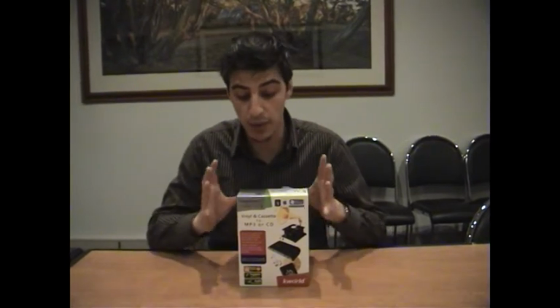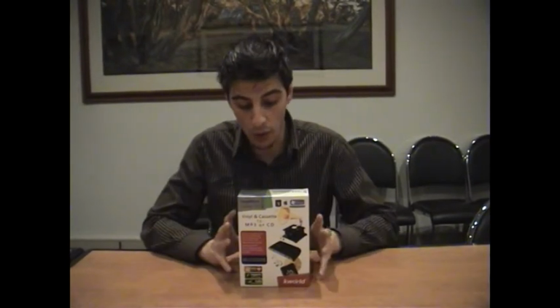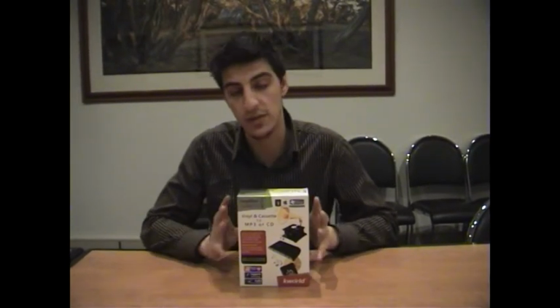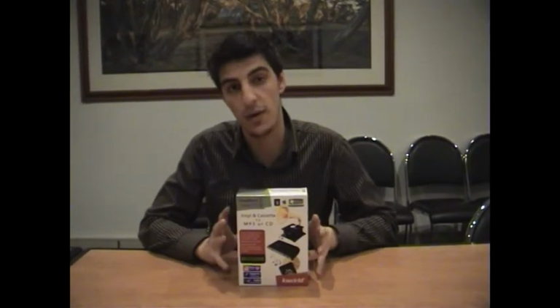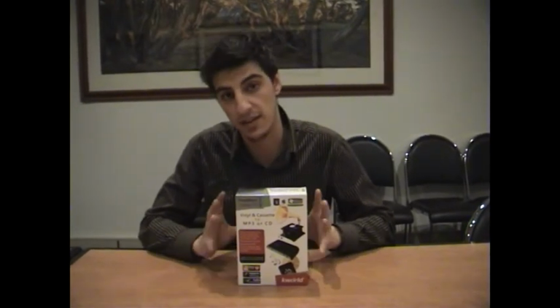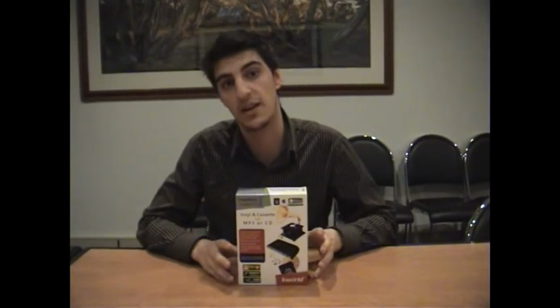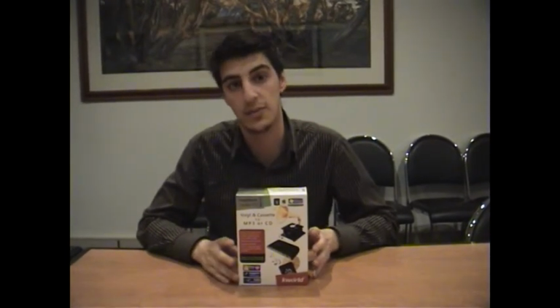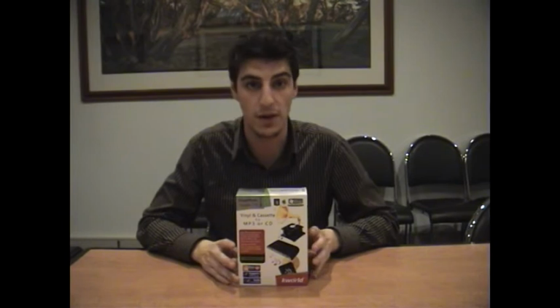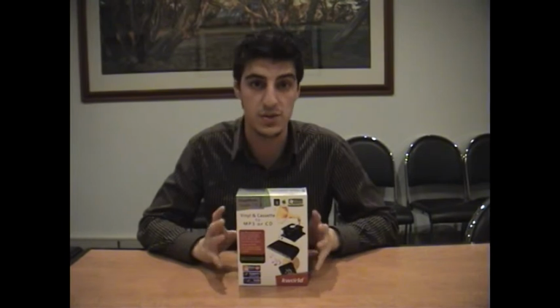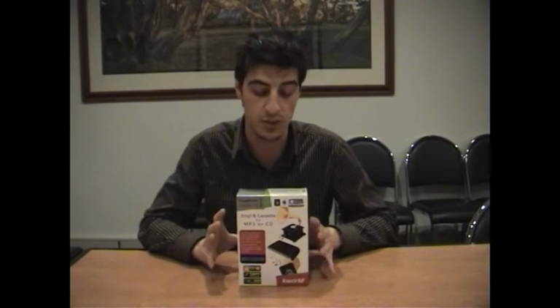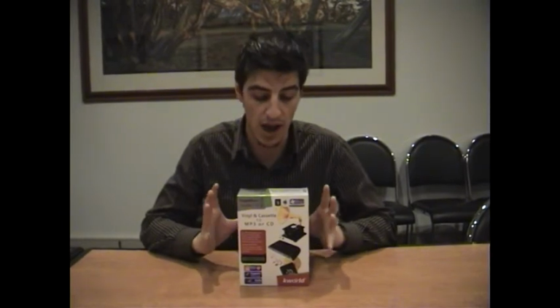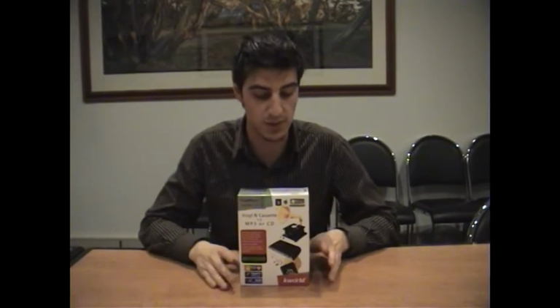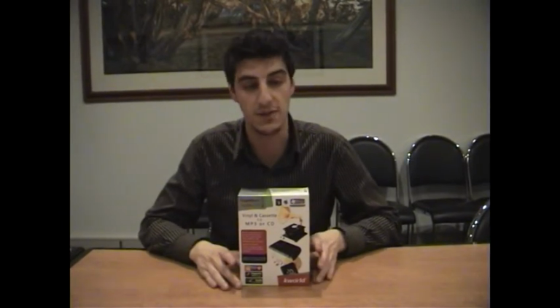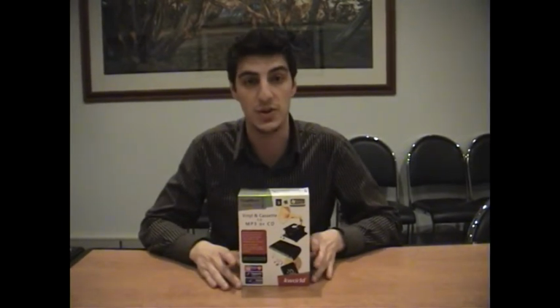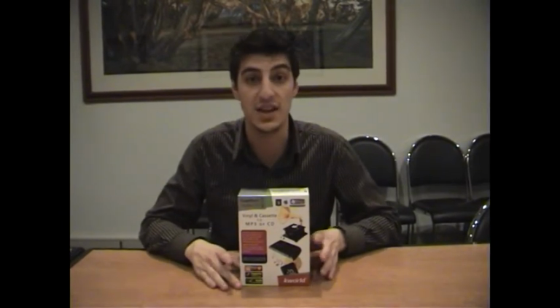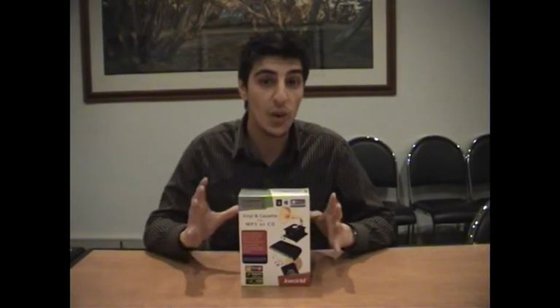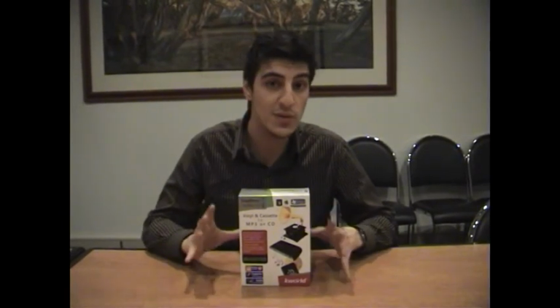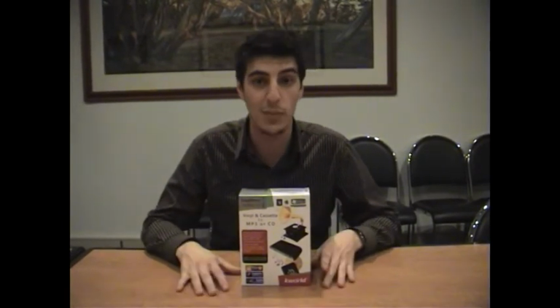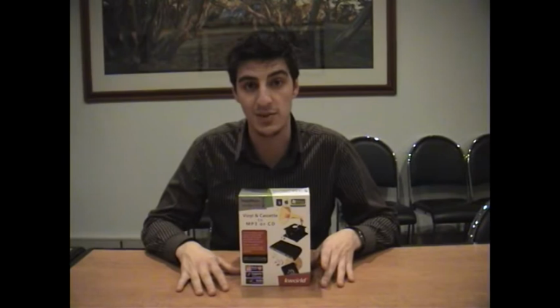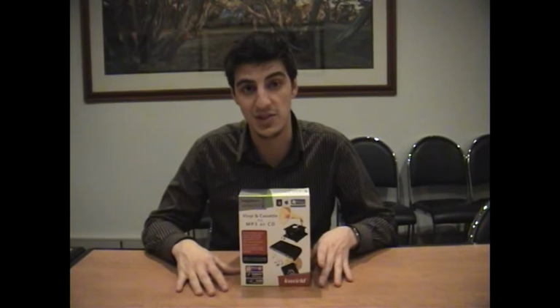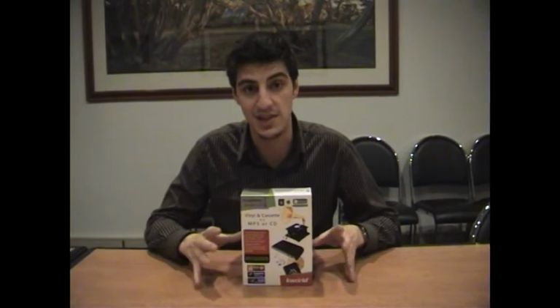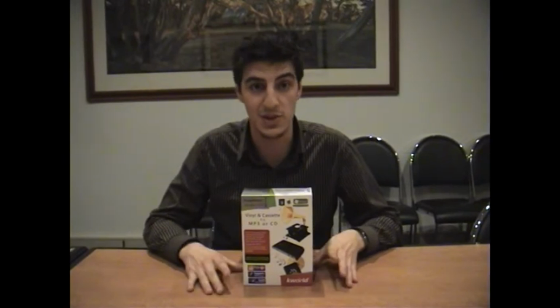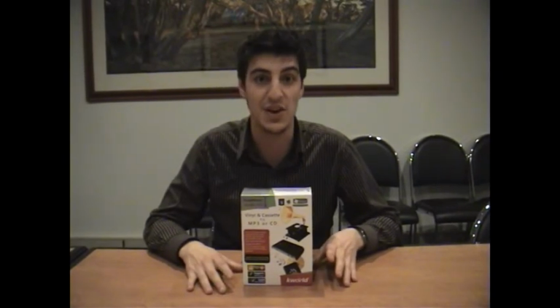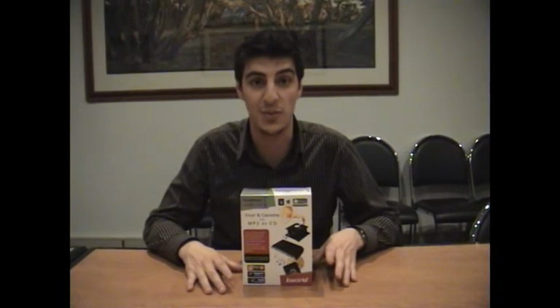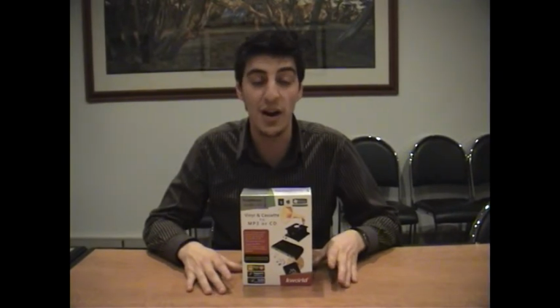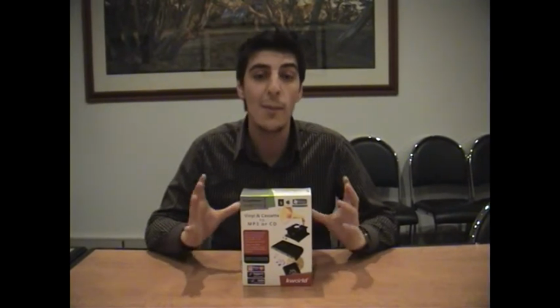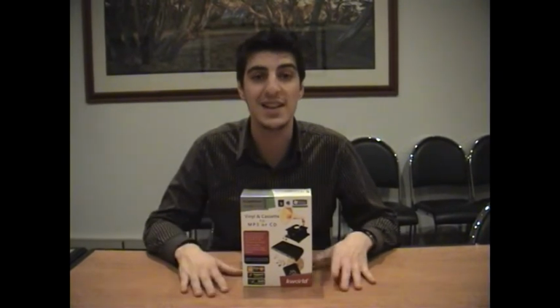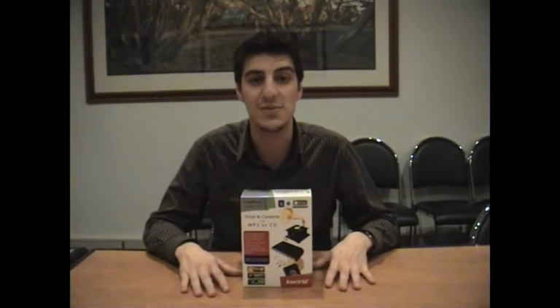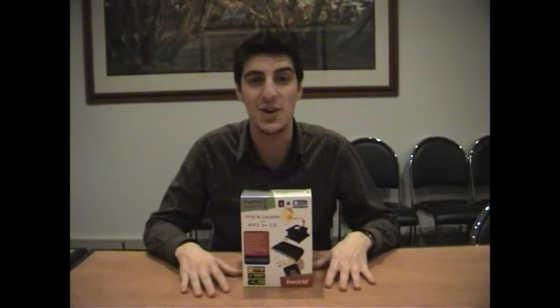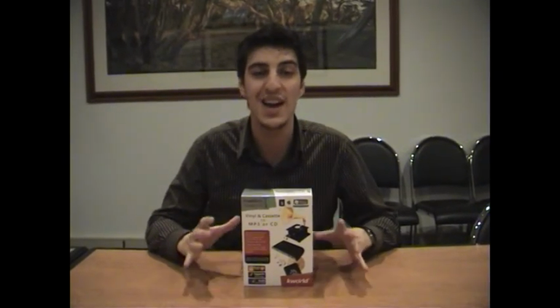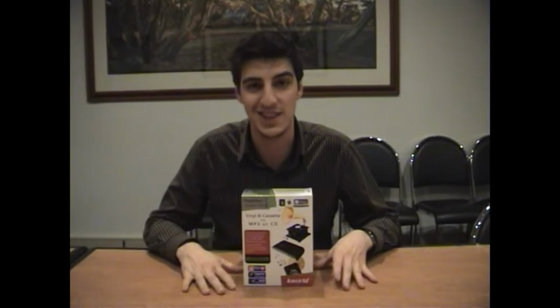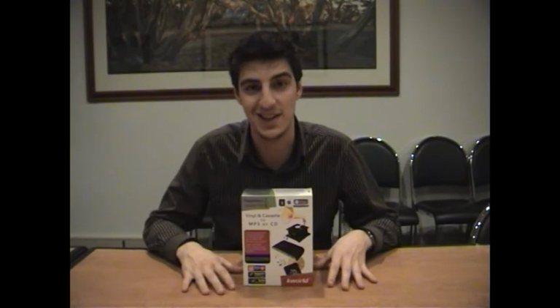All in all, this is a great product, and the fact that it comes with Roxio Media Suite just makes it even more enticing. I hope you've enjoyed my product demonstration of the Snap Music Studio 715. My name's Anthony from City Software and I'll see you next time.